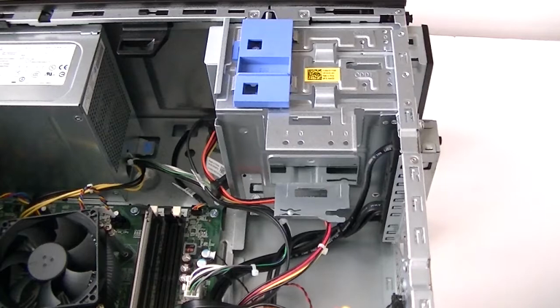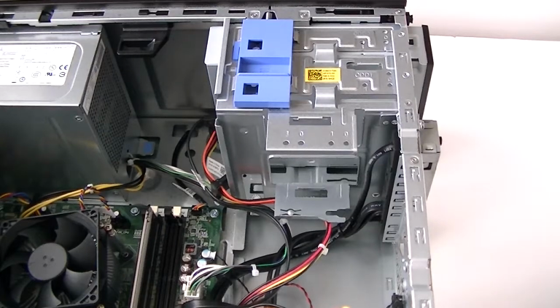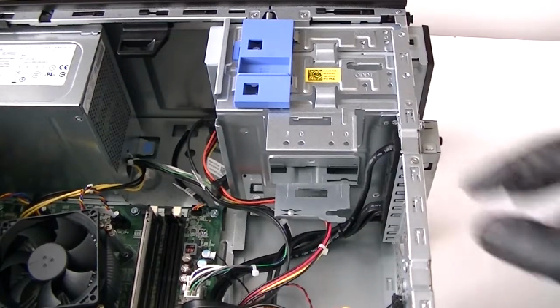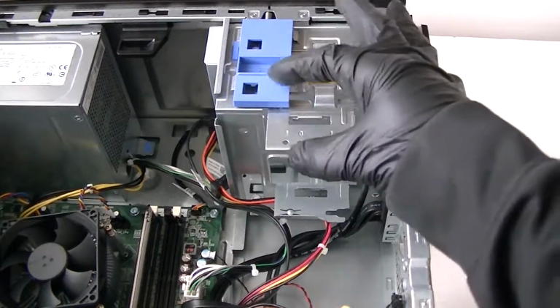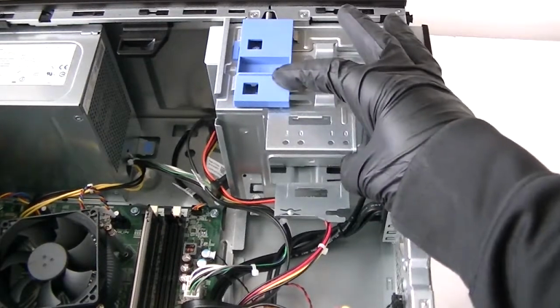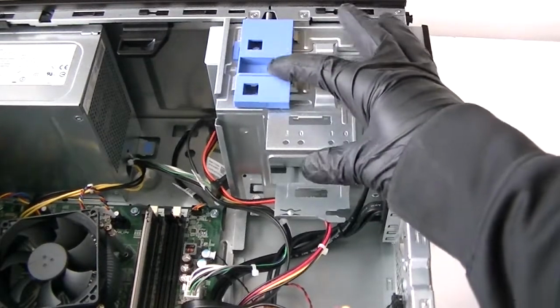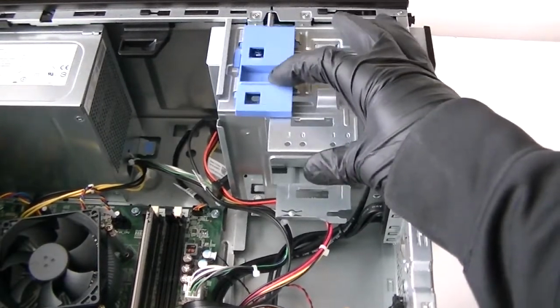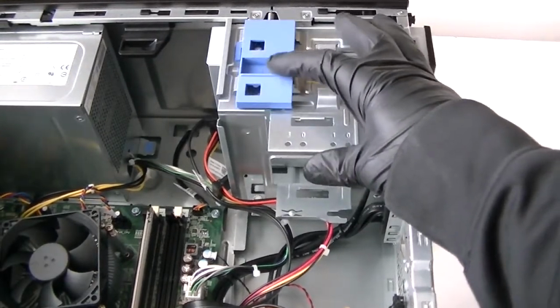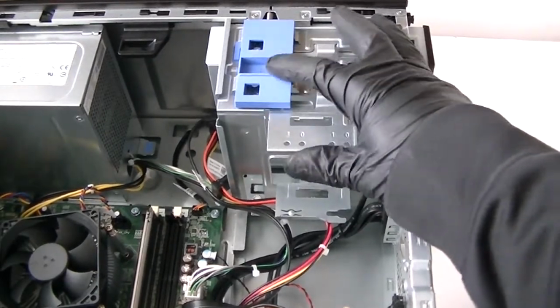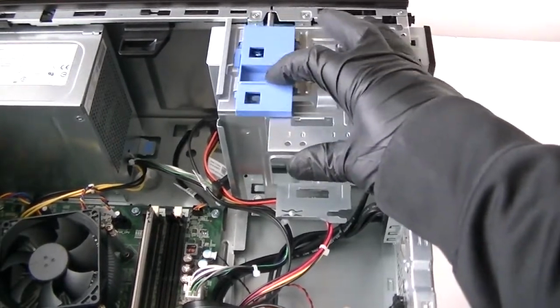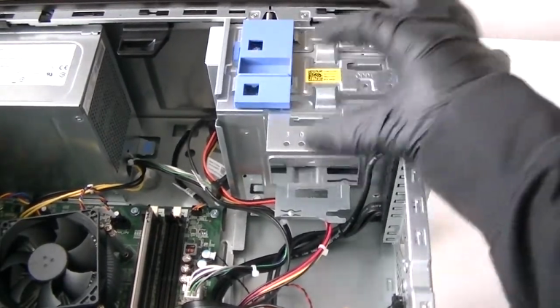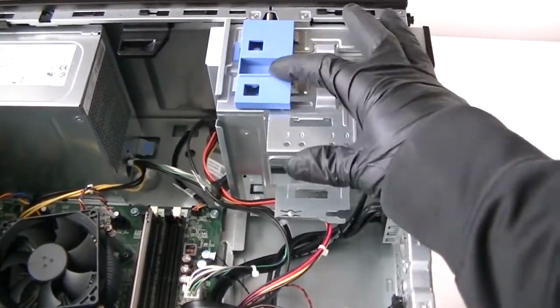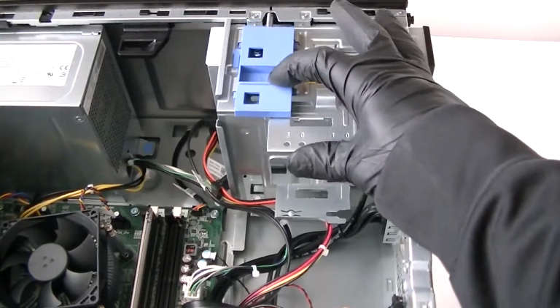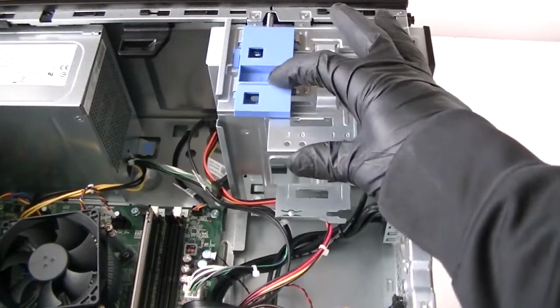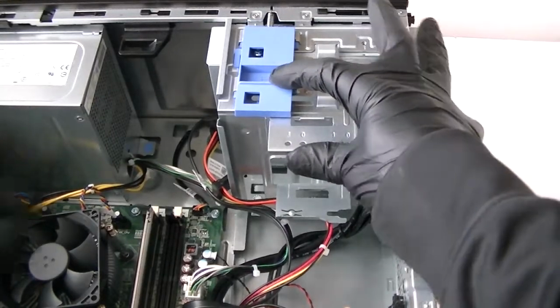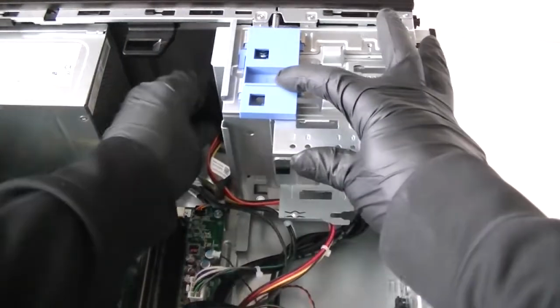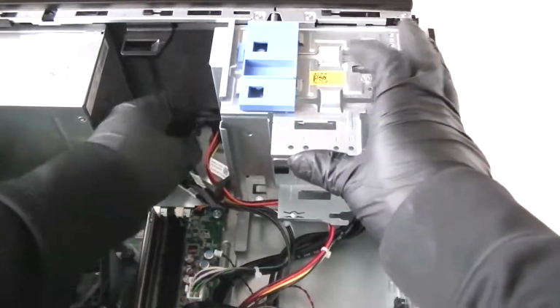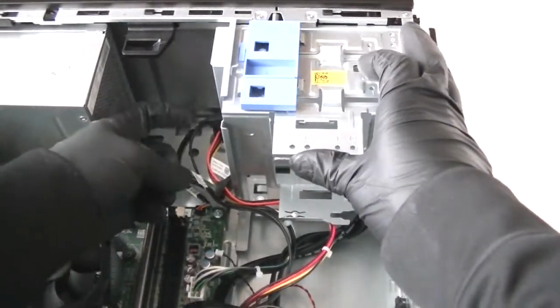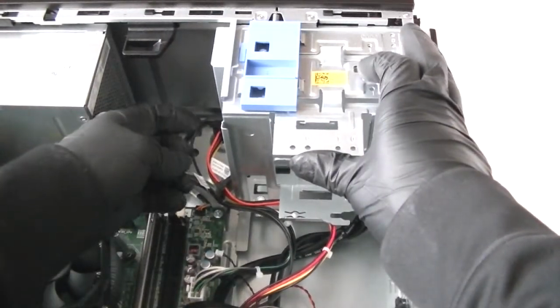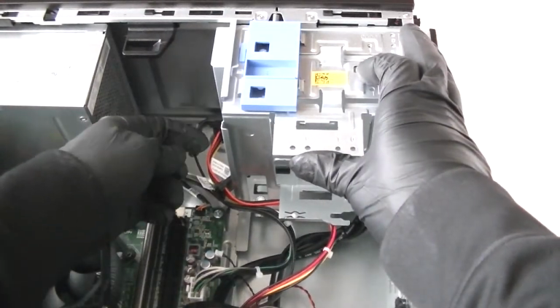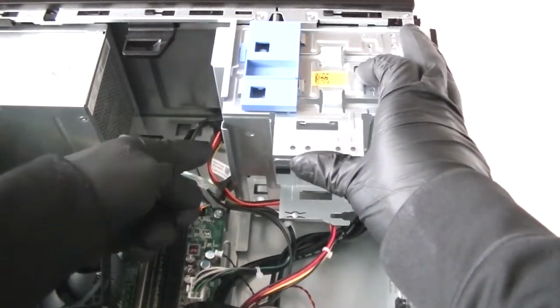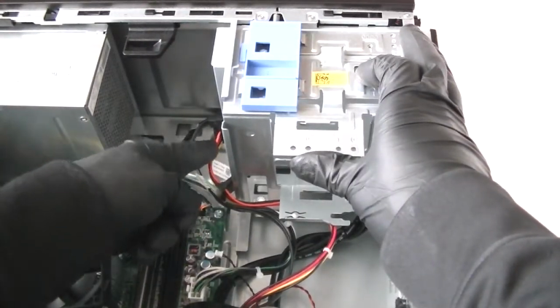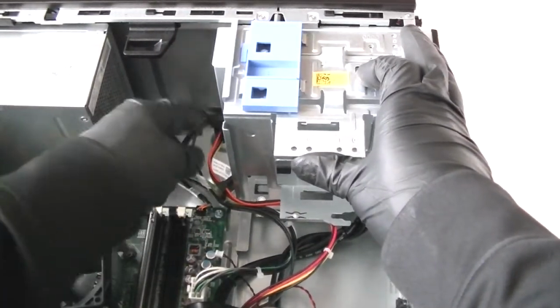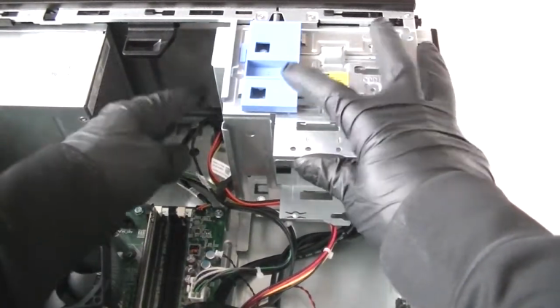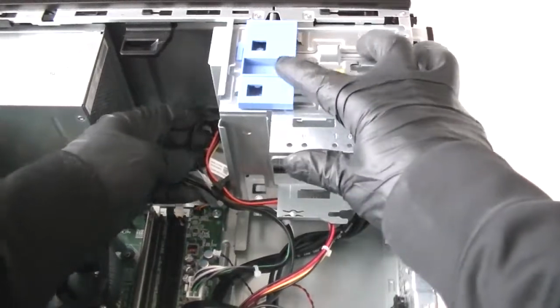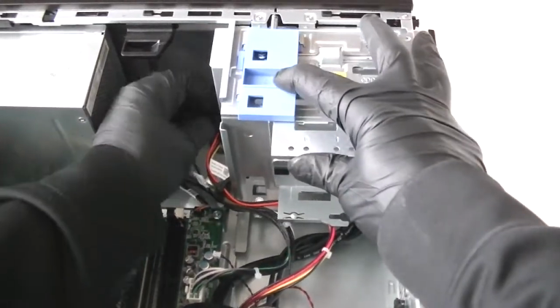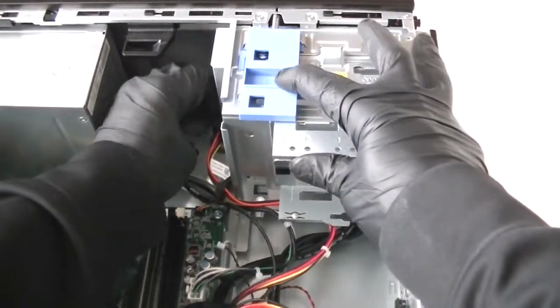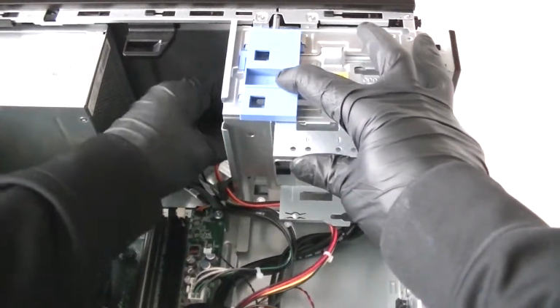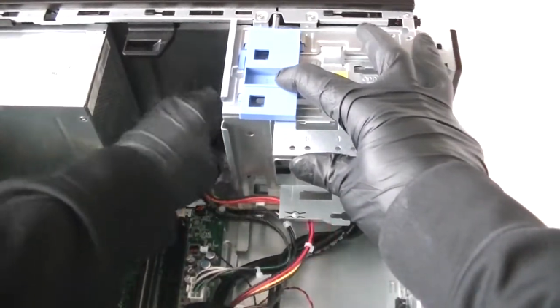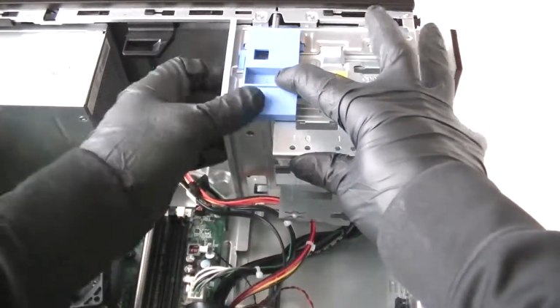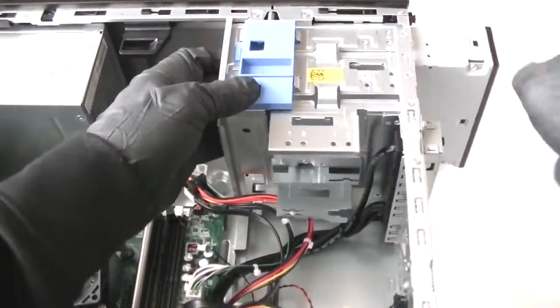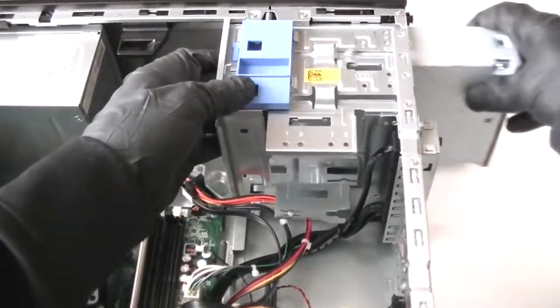Now you press this down right here — it's a secure clip that holds the optical drive. Press it down, disconnect the CD cable over here and the power connector going to the DVD drive, disconnect that, and it comes right out.